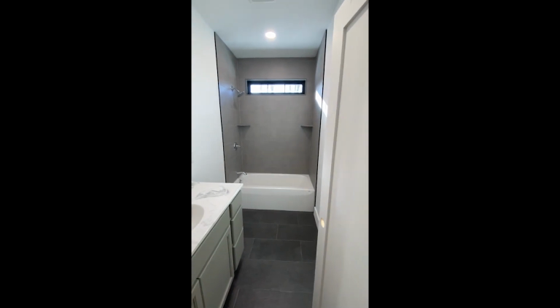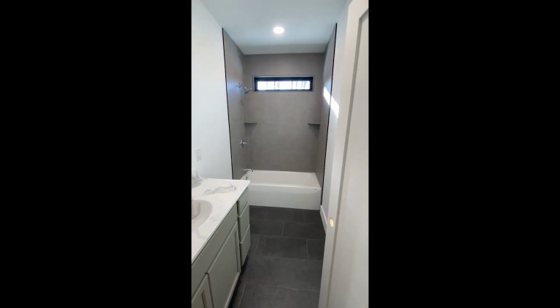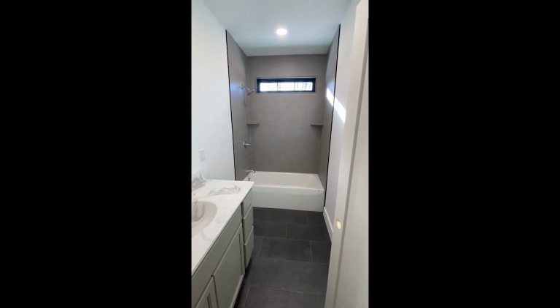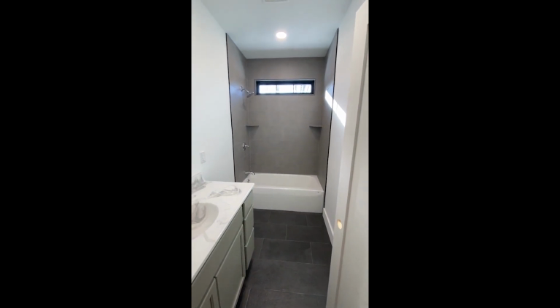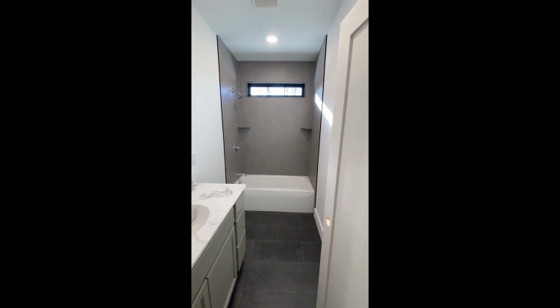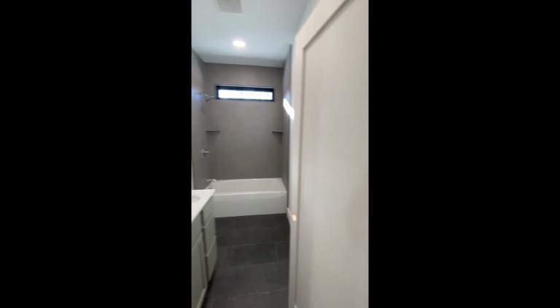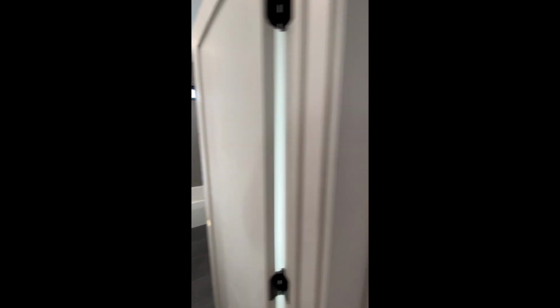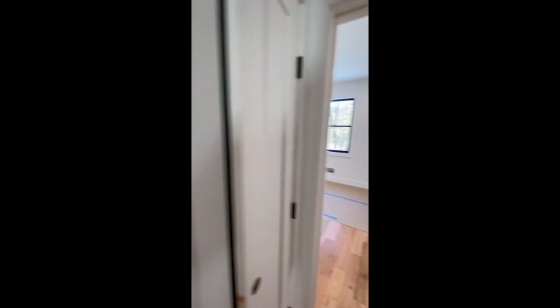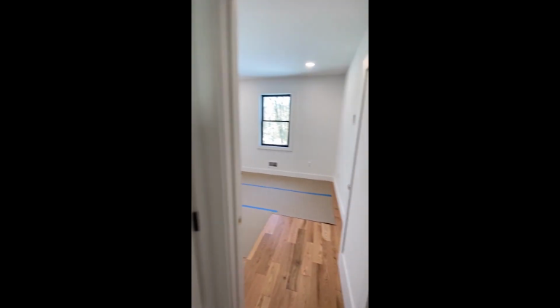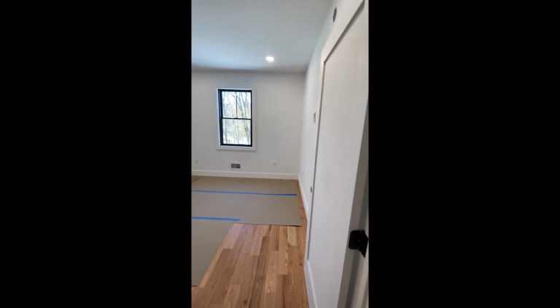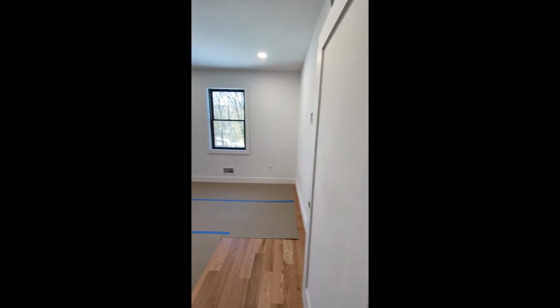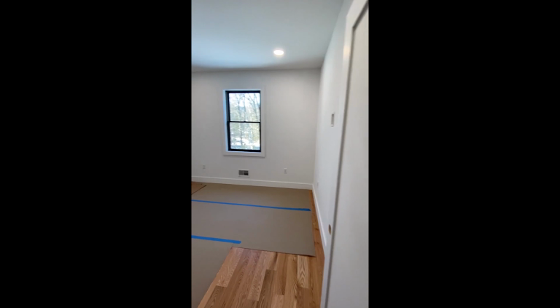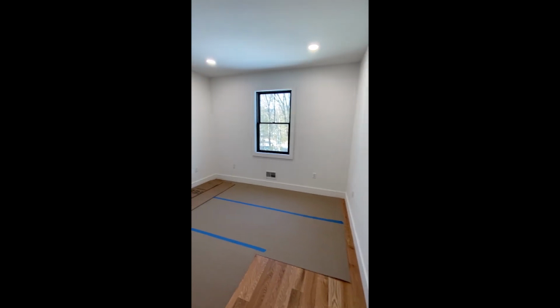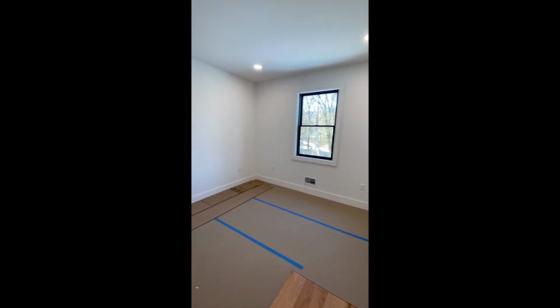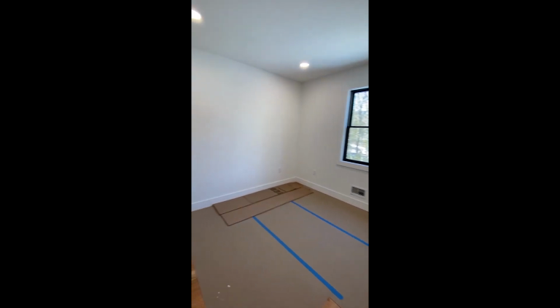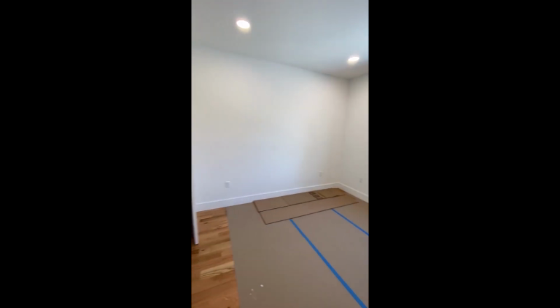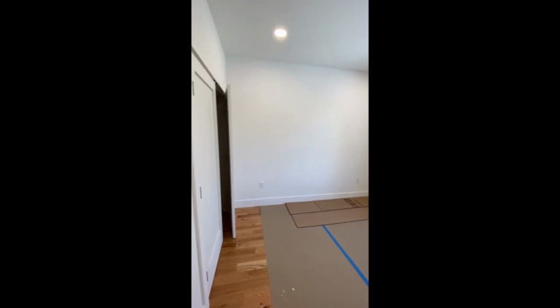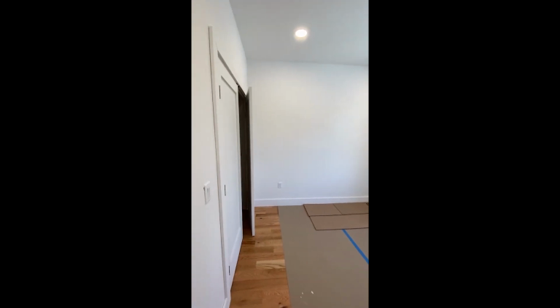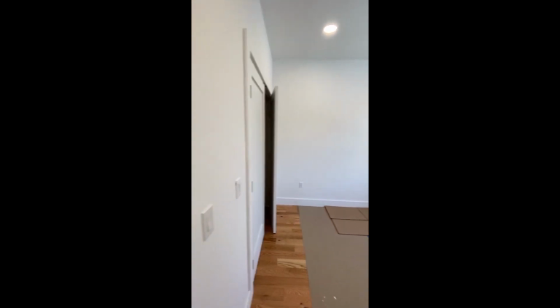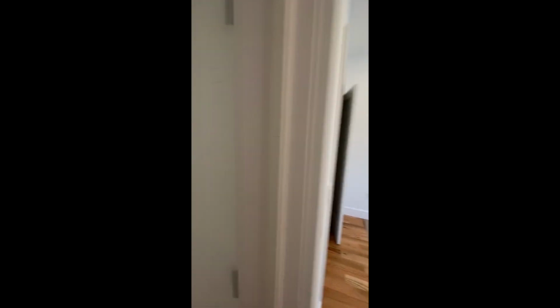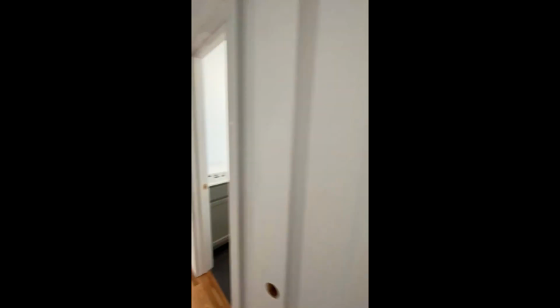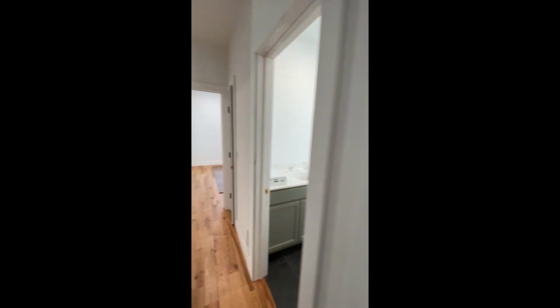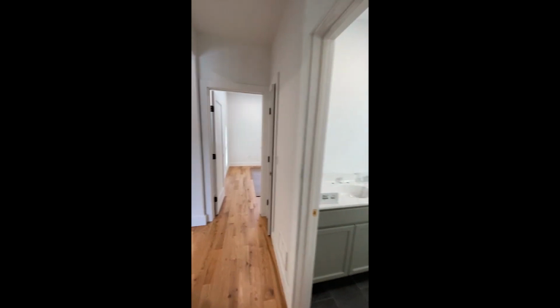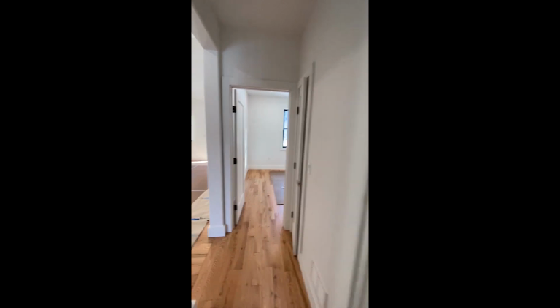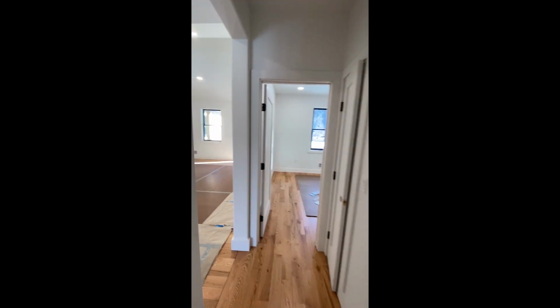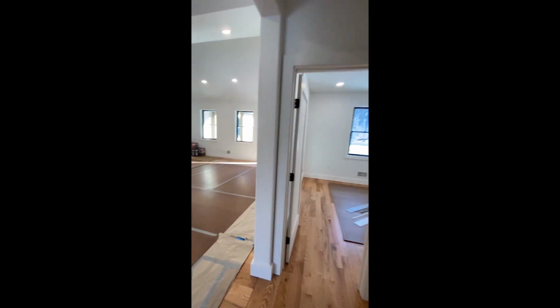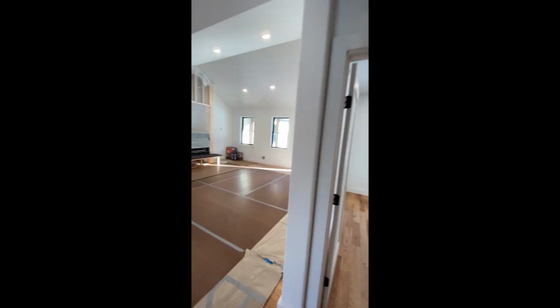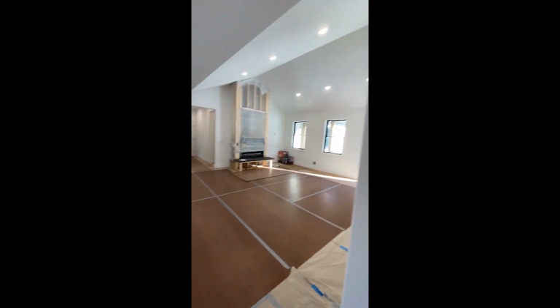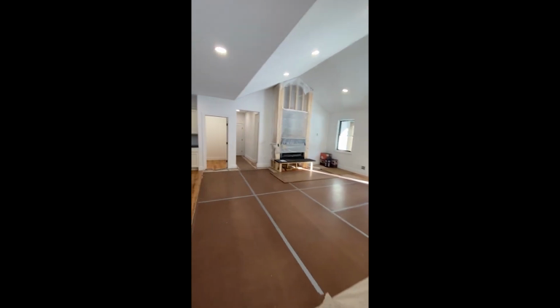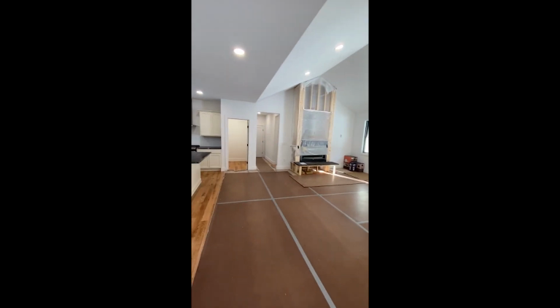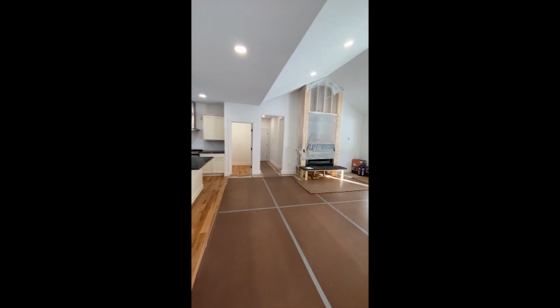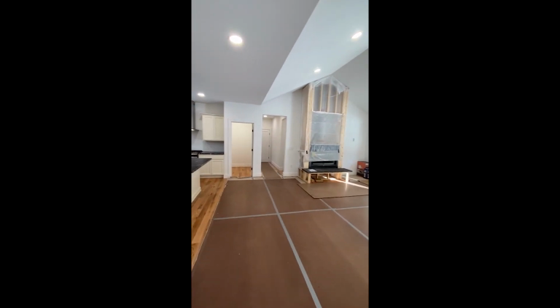The shared bathroom has a tub shower. The third bedroom also features double door closets. Overall, it's a nice split floor plan.